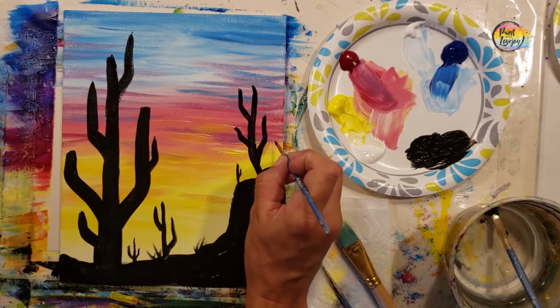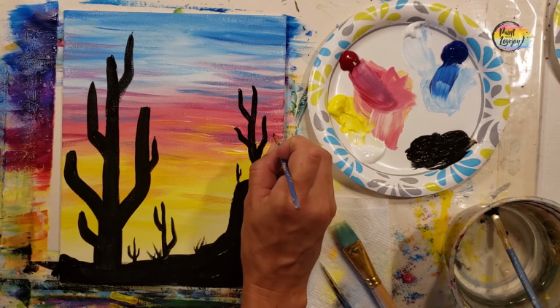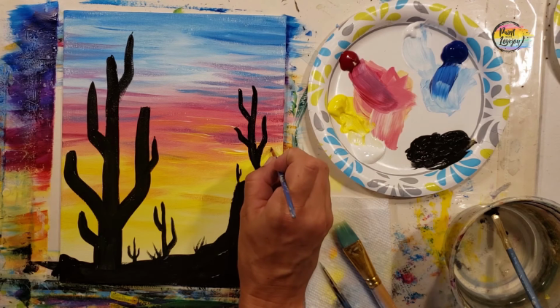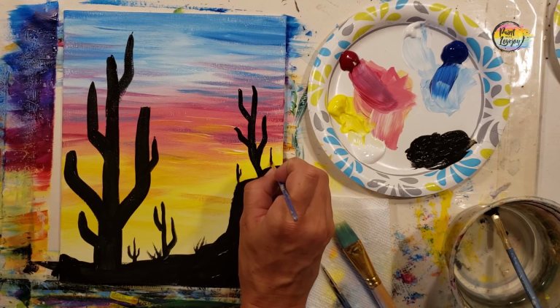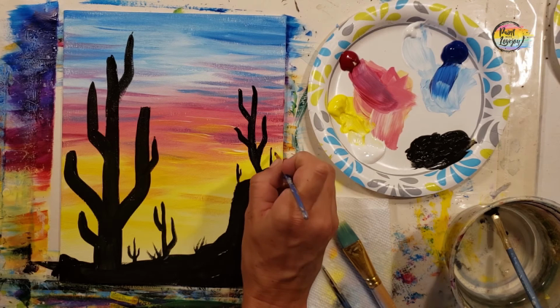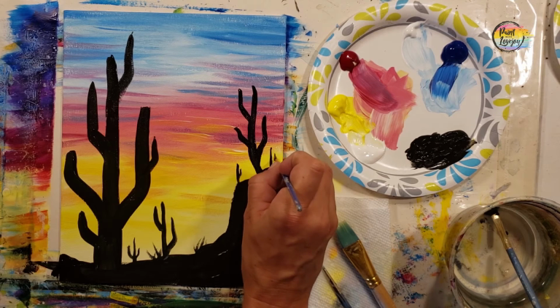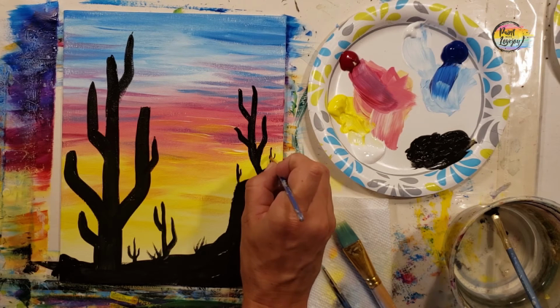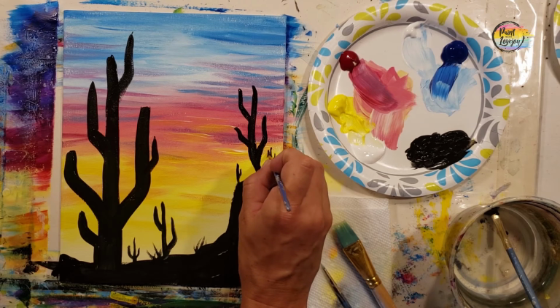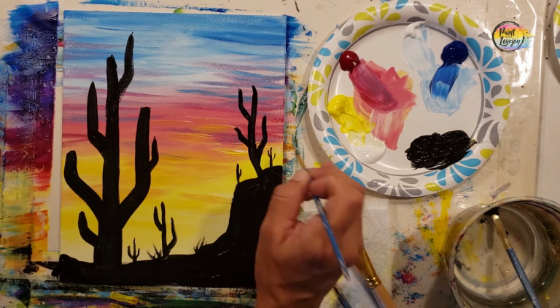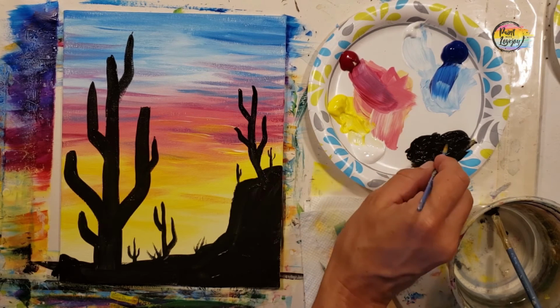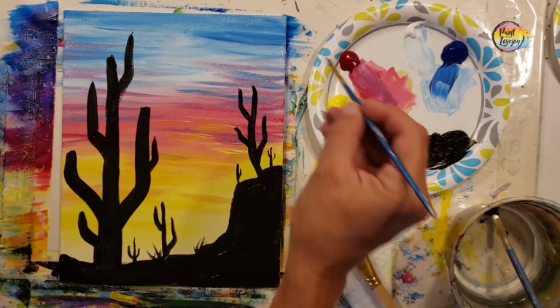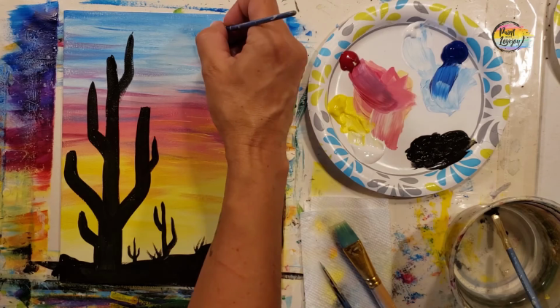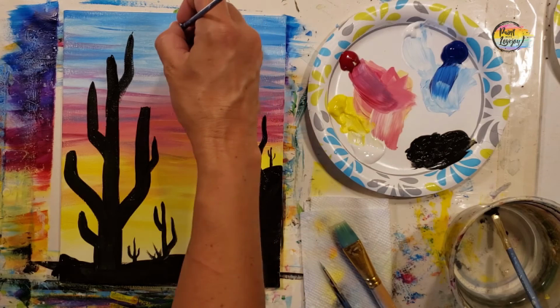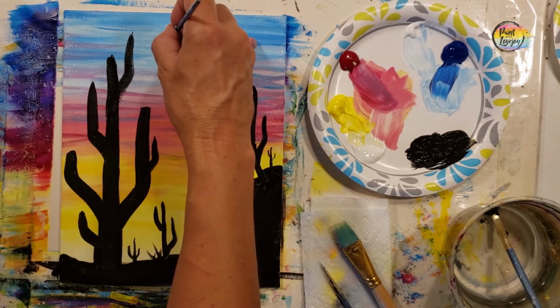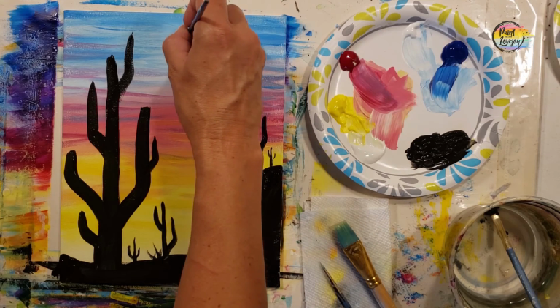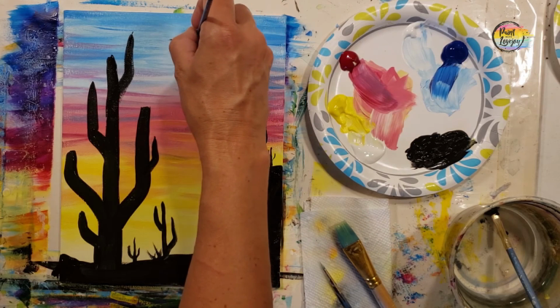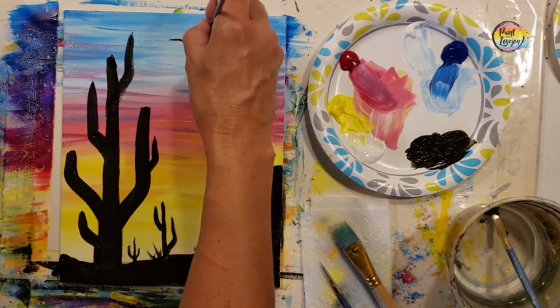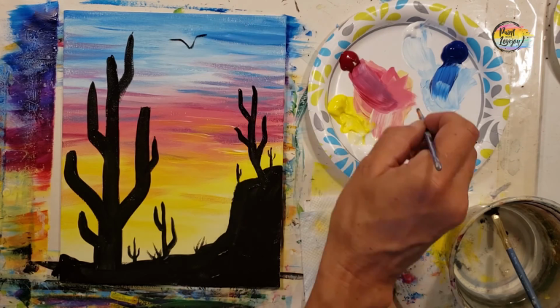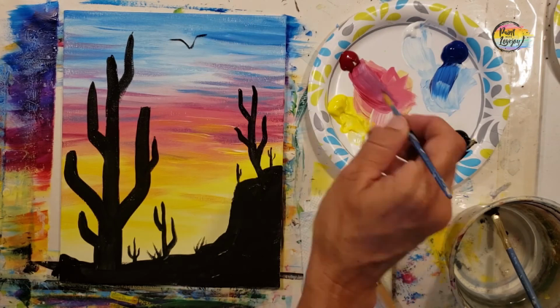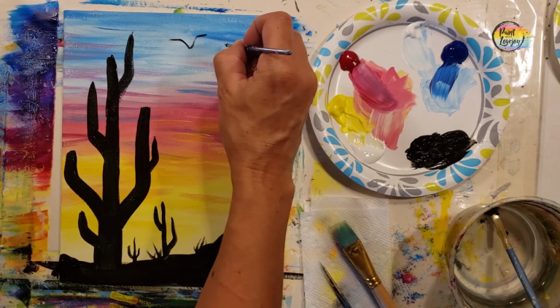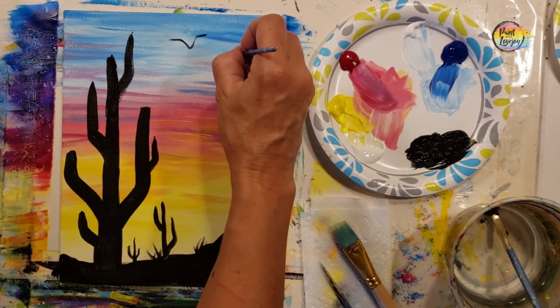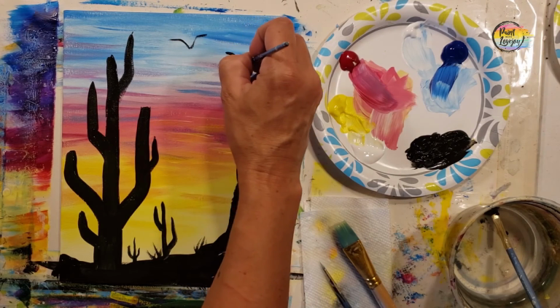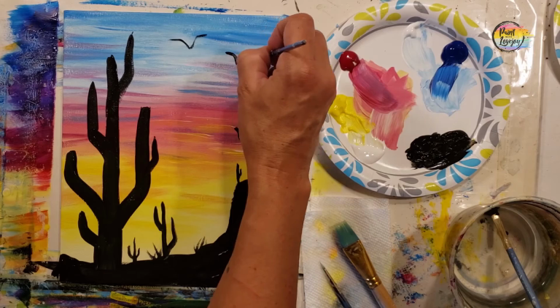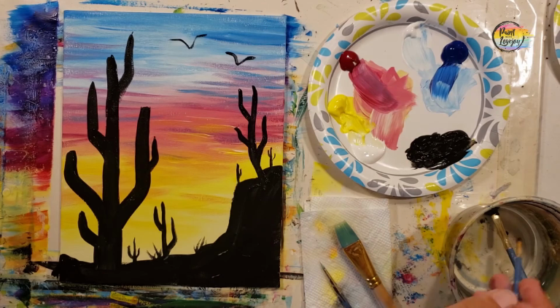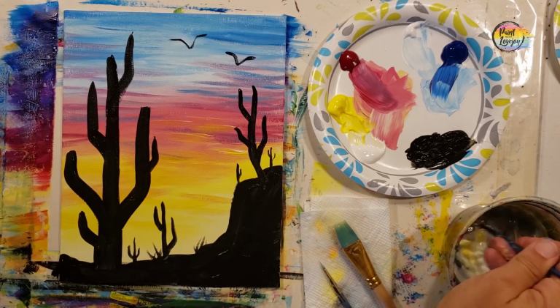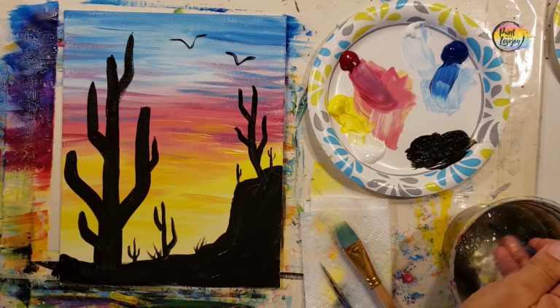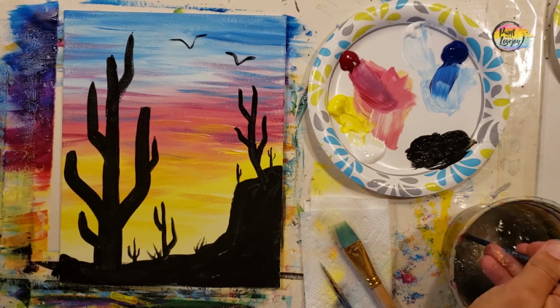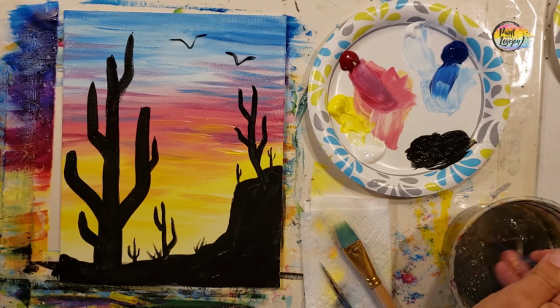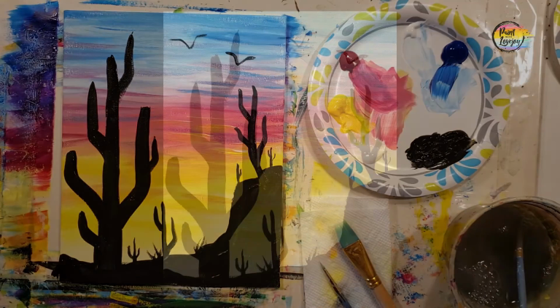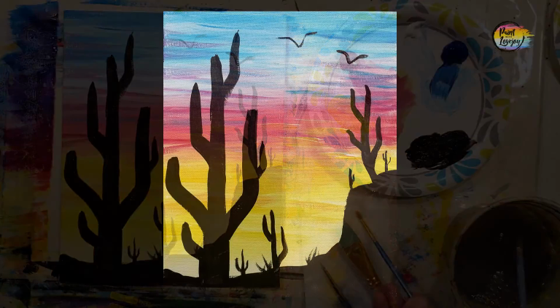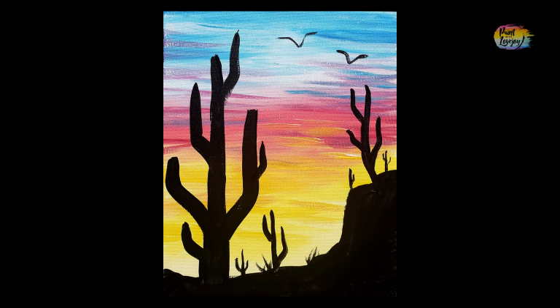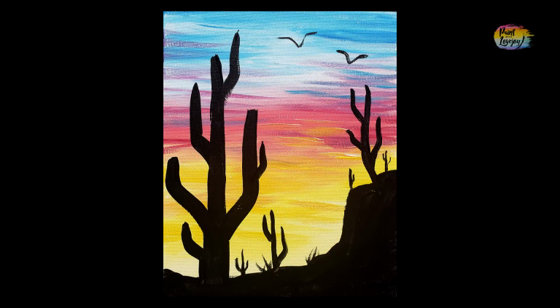So don't wait too long to do your next painting. Add as many cacti as you want — if you want birds in the sky, go for it. Thanks so much, you guys. Really appreciate you hanging out with me. Until next time, cheers.